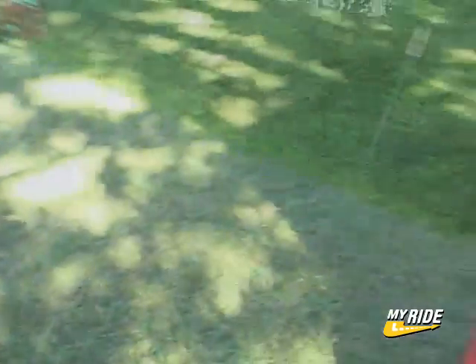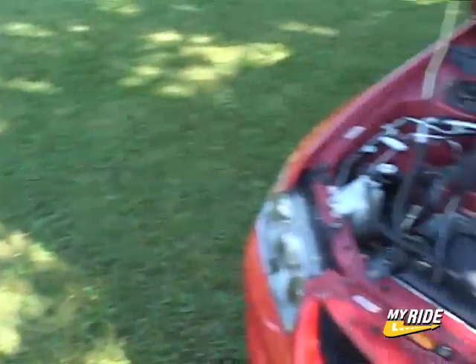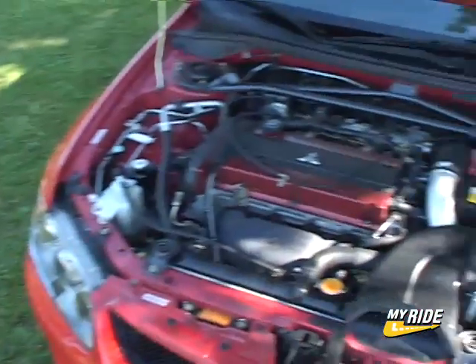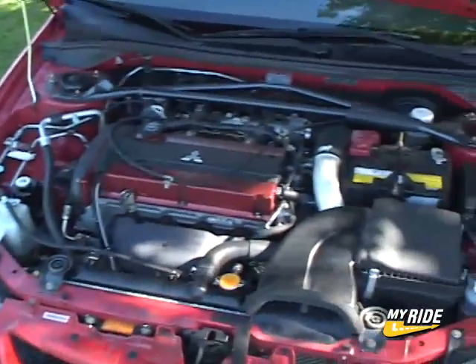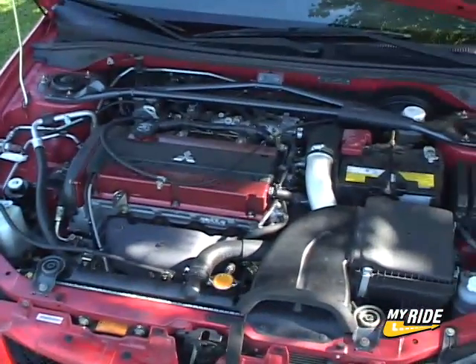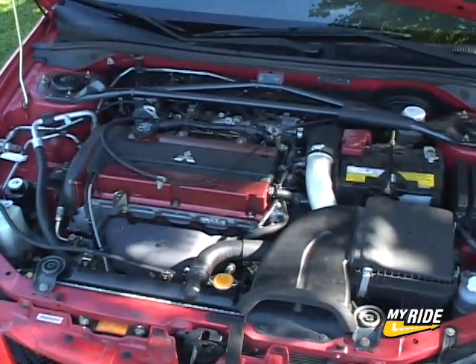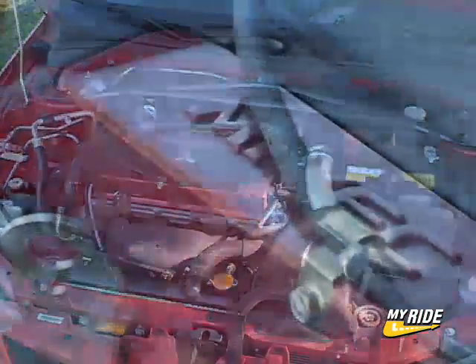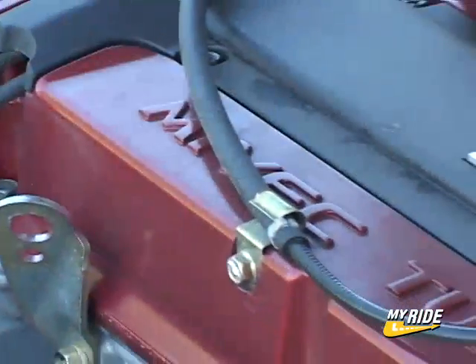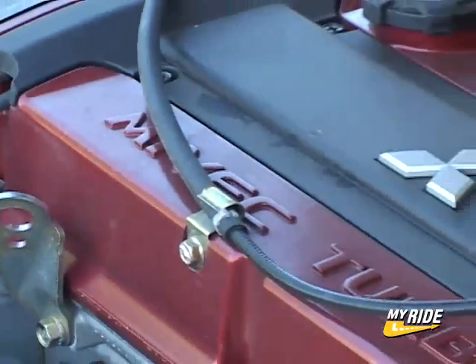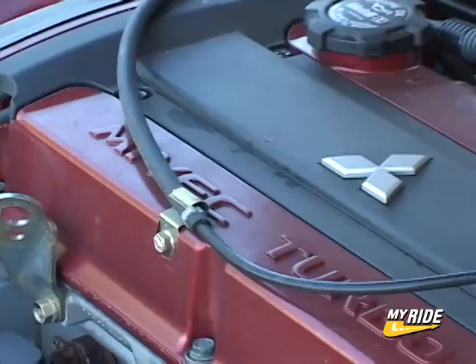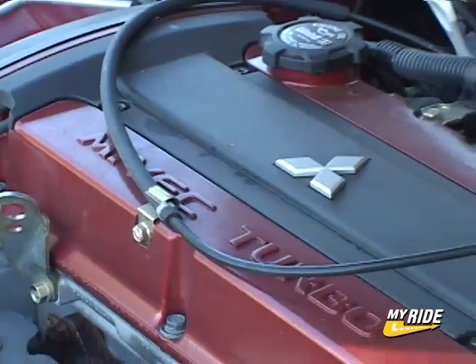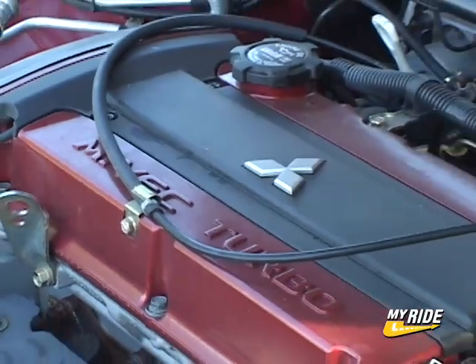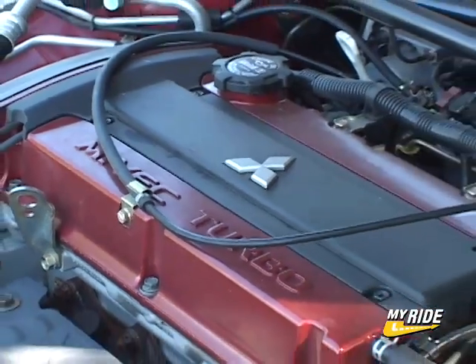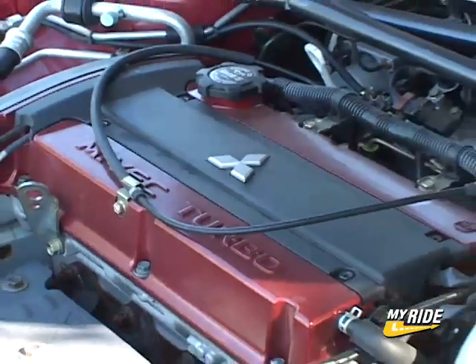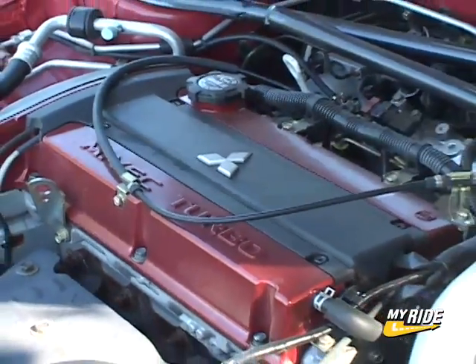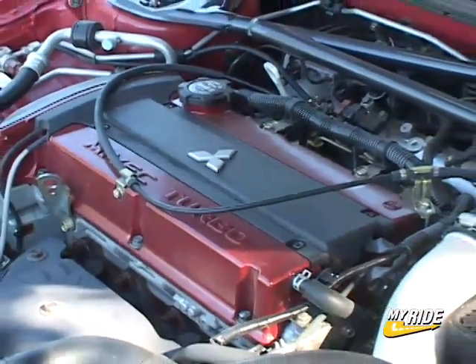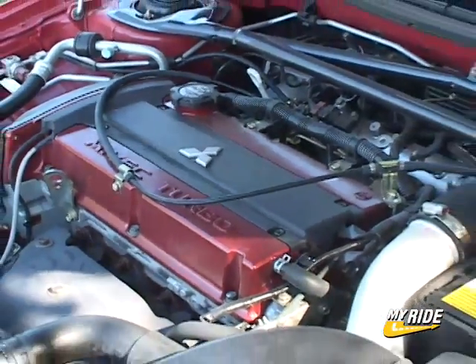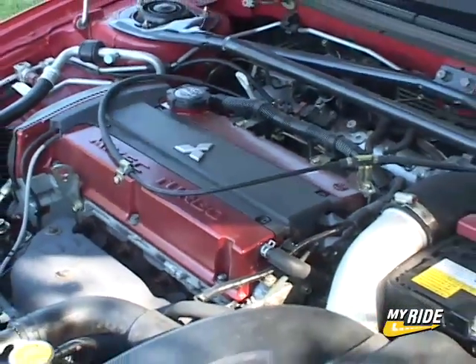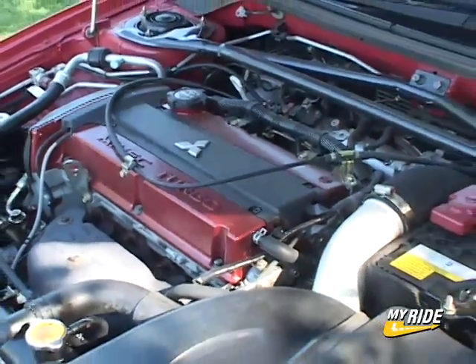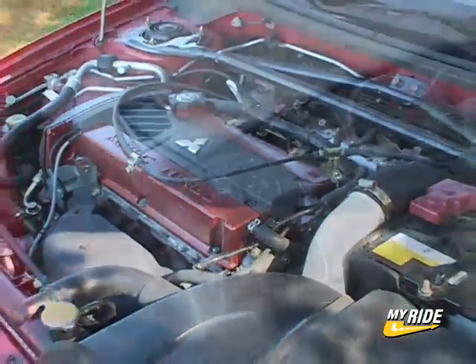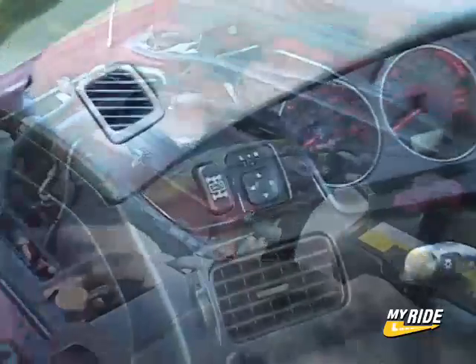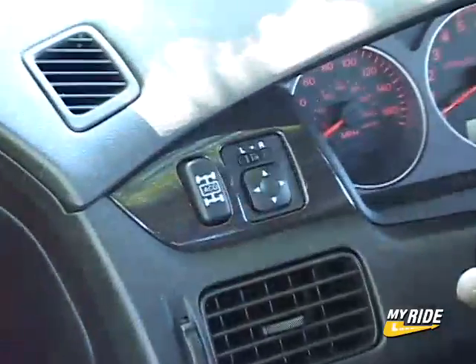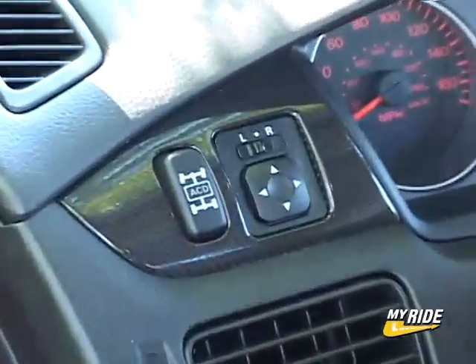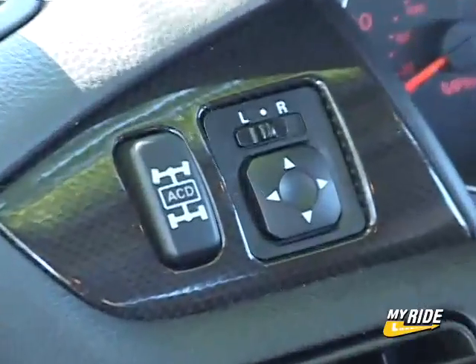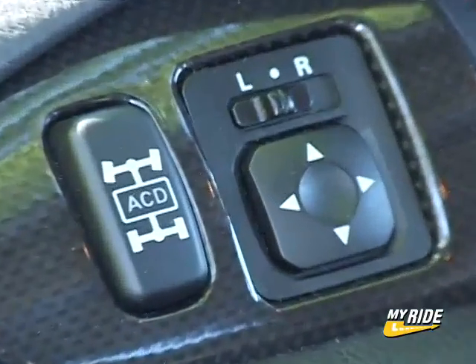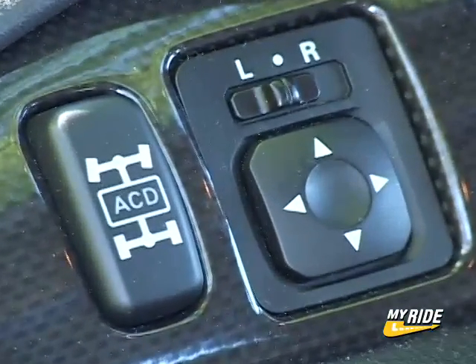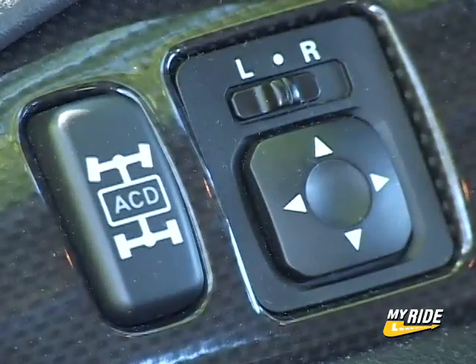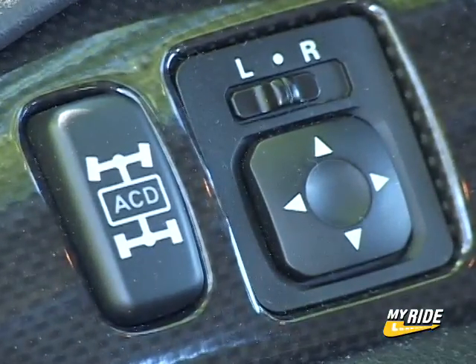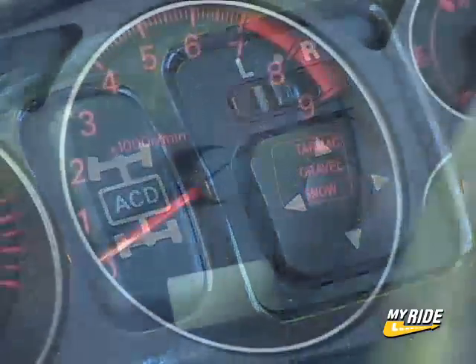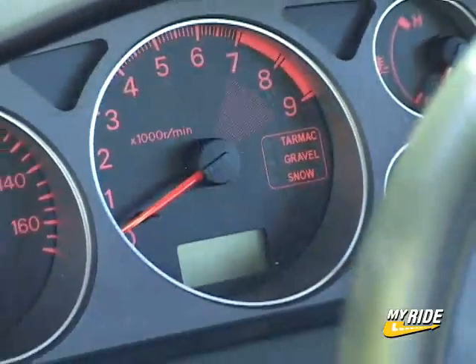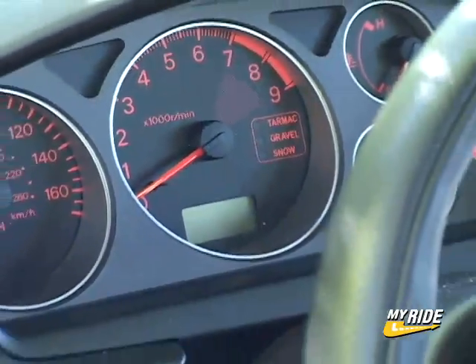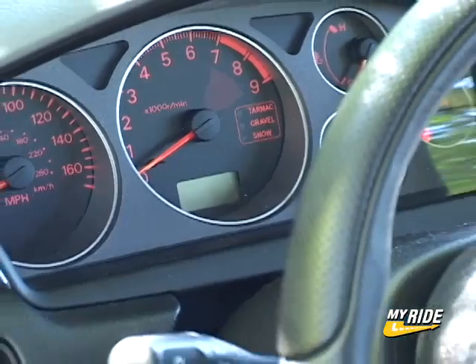Horsepower recently took a bump with the 2.0-liter MIVEC 4-cylinder producing 286 horses and 289 pound-feet of torque. The all-wheel drive system has an active center differential and comes with 3 driving modes — tarmac, gravel and snow.